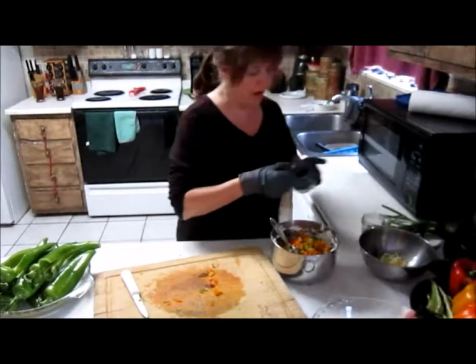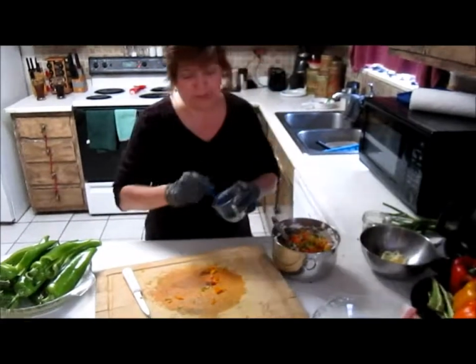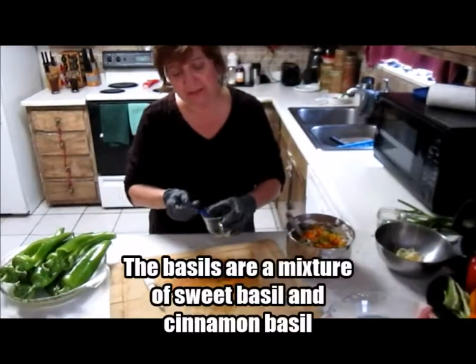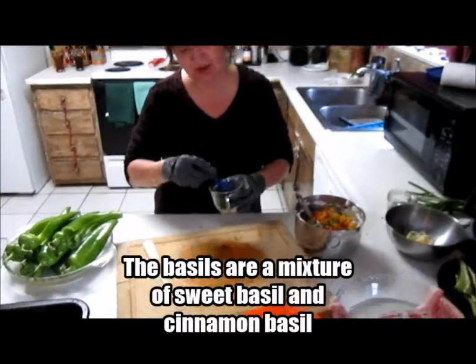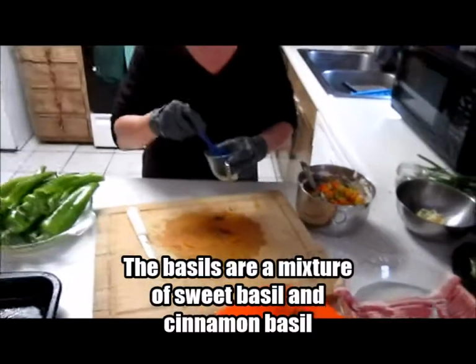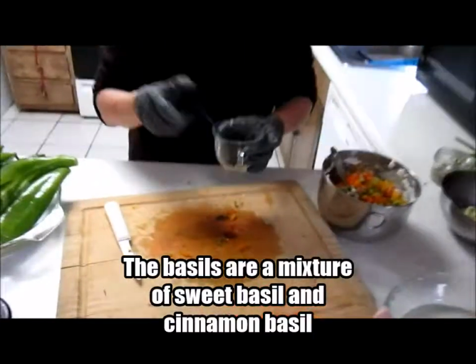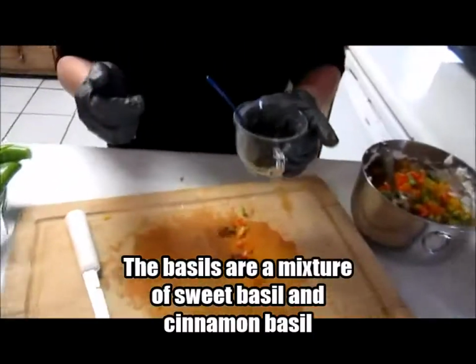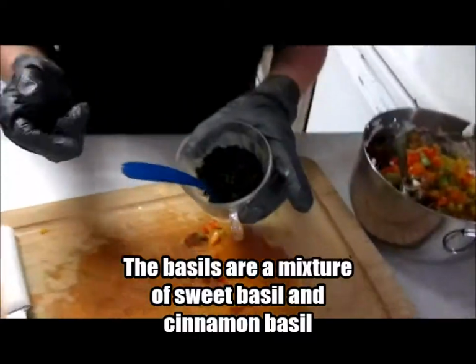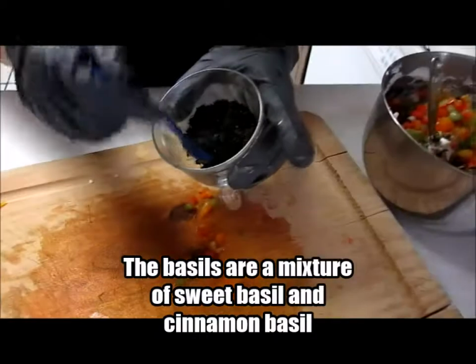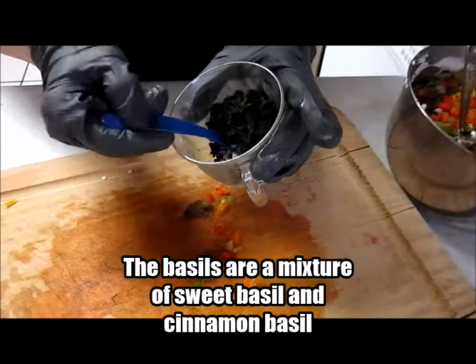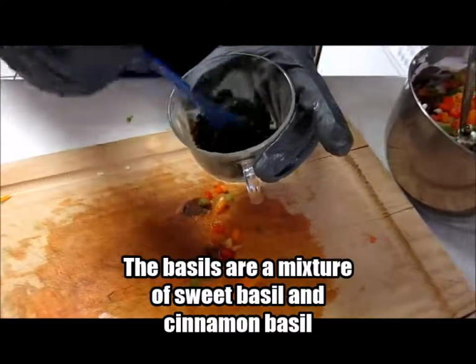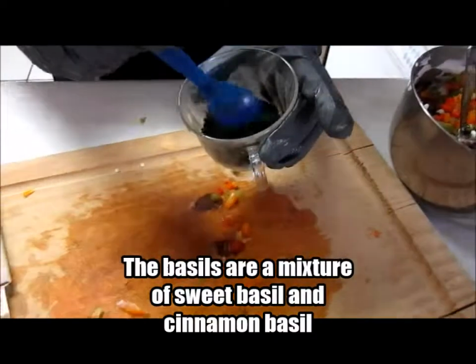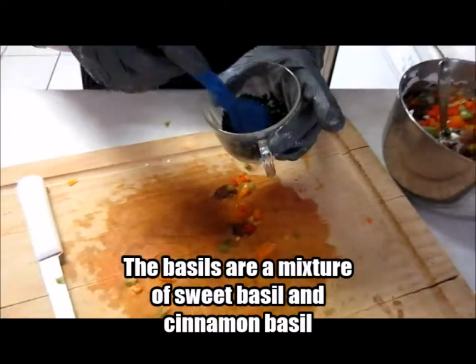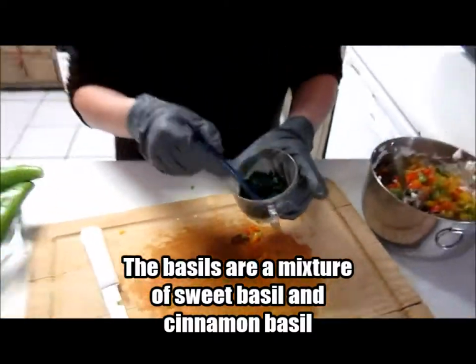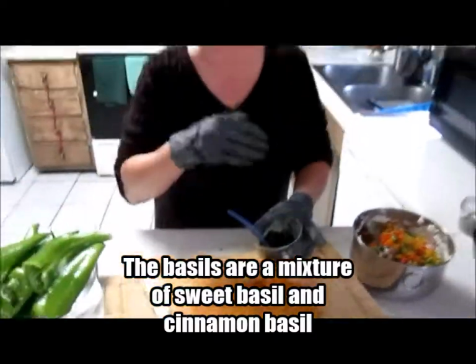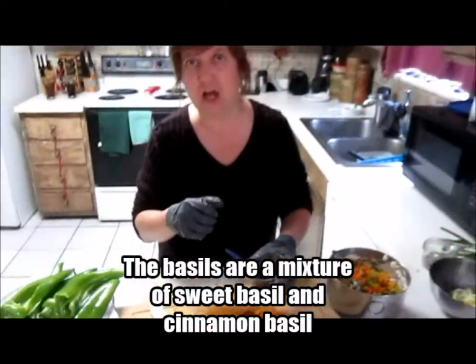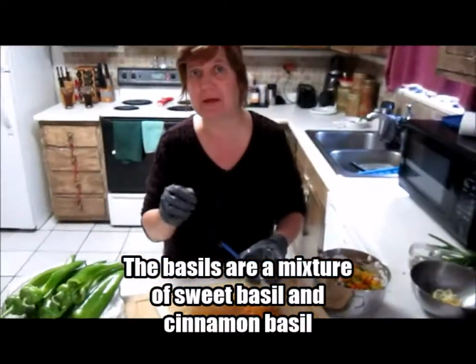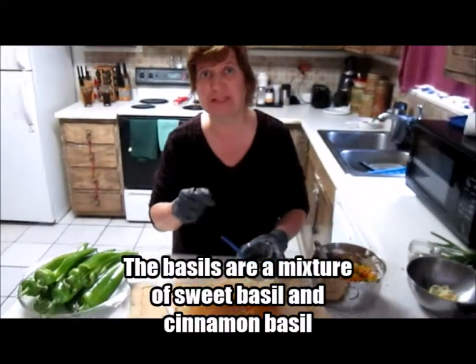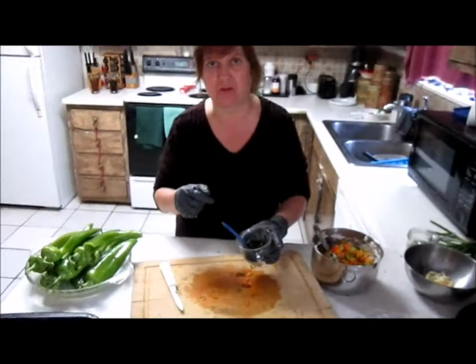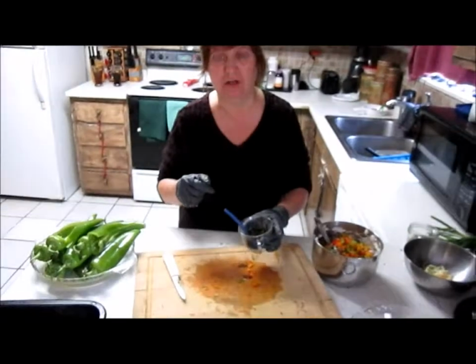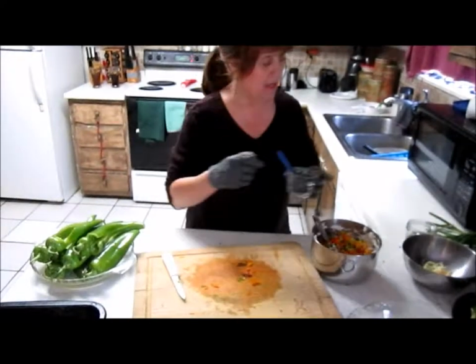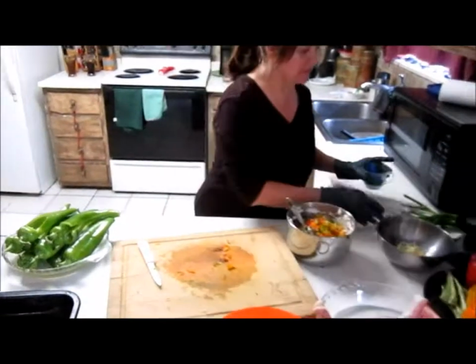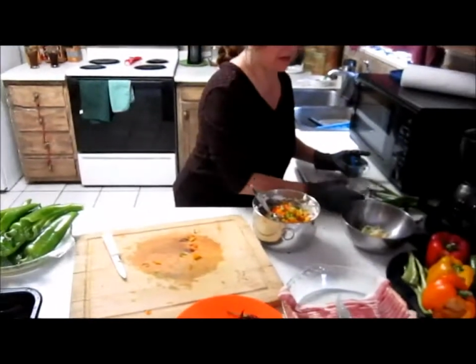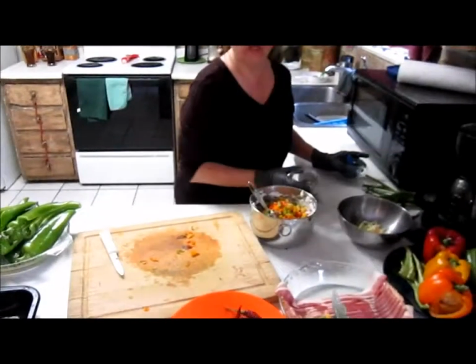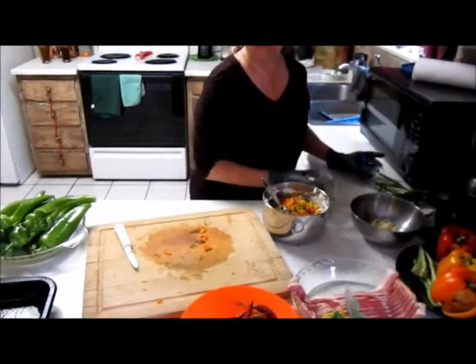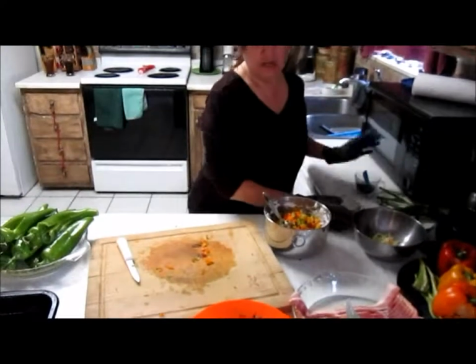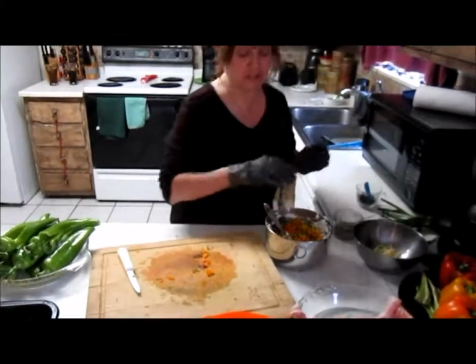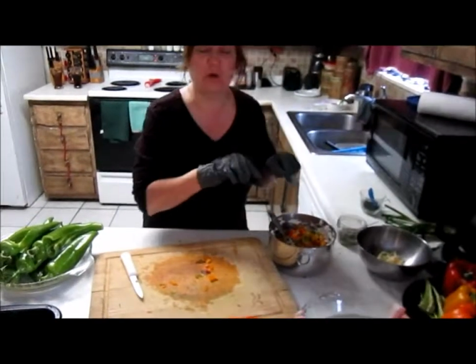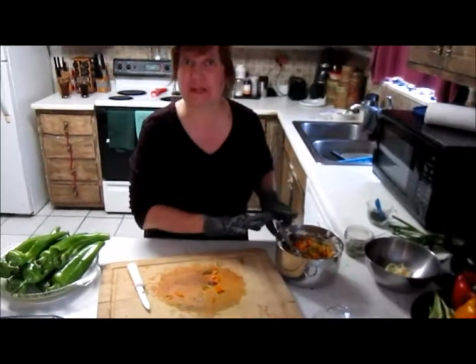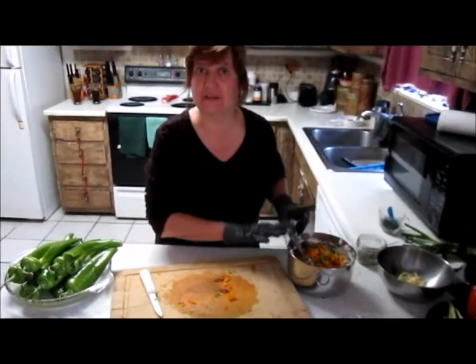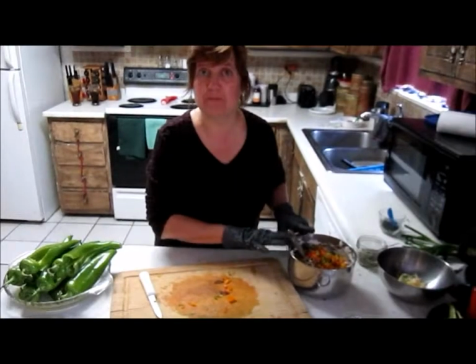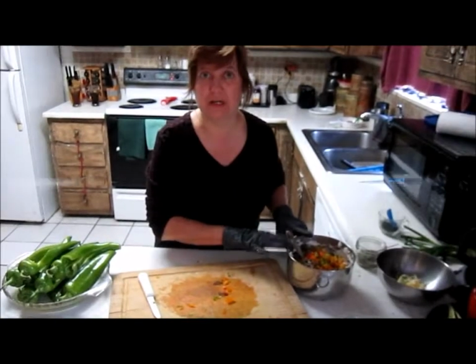By the way, the basil is all my basils — the sweet basil, the cinnamon basil — a lot of those that I've chopped up and put together. And then this is my oregano. So just so you know, that's the kind of thing I put in here.